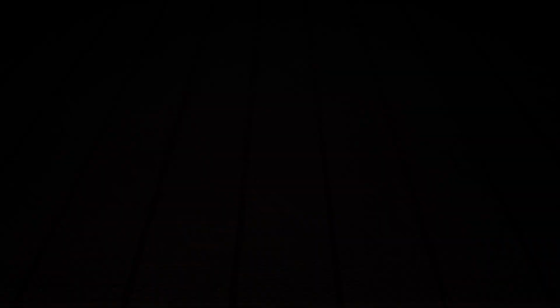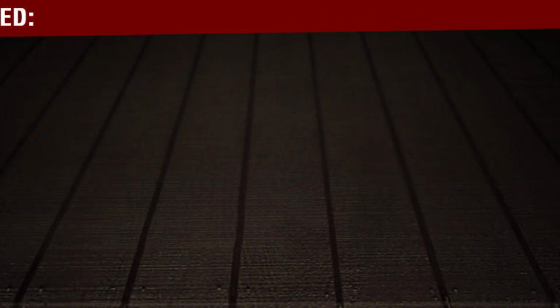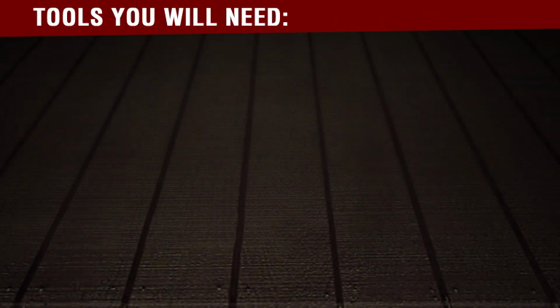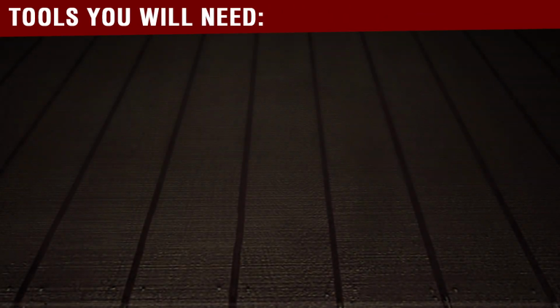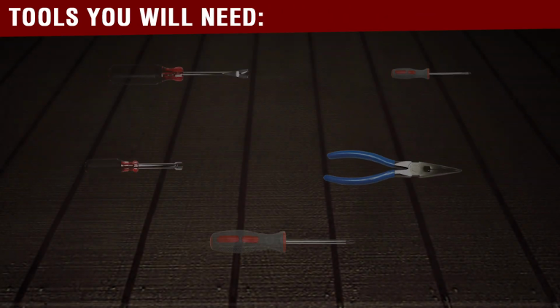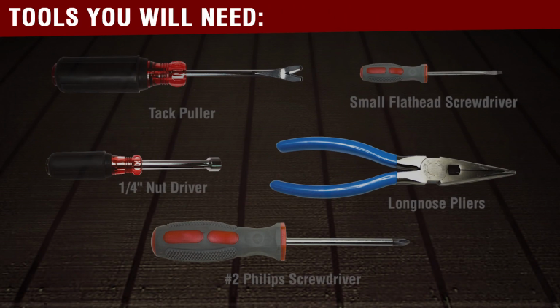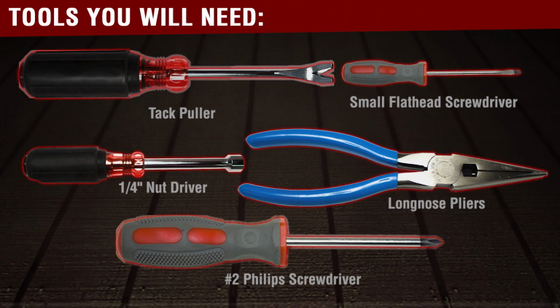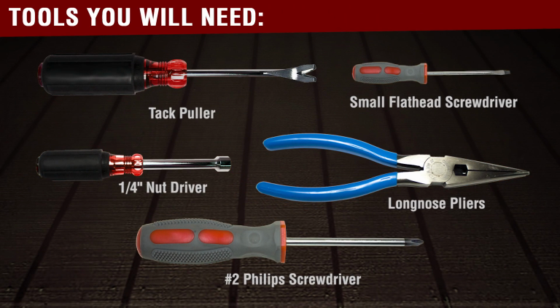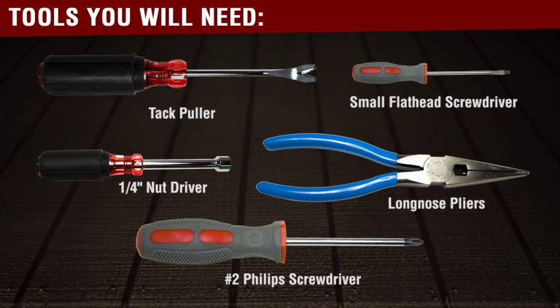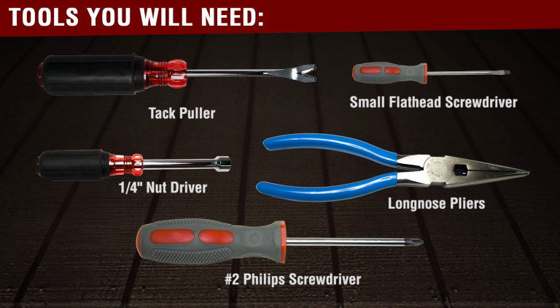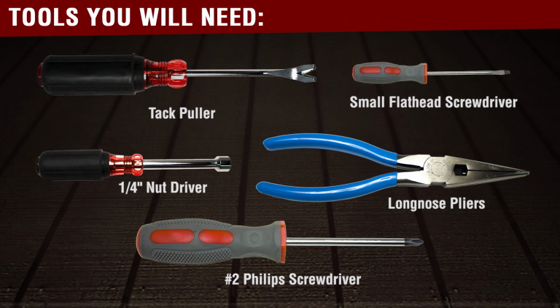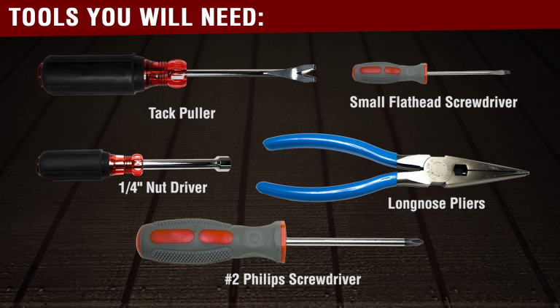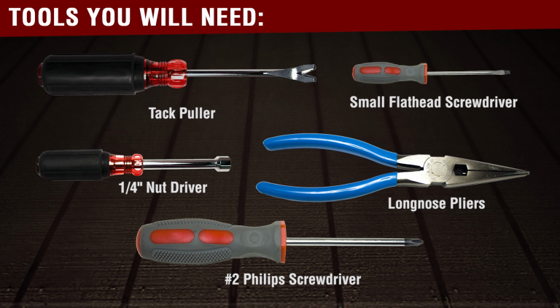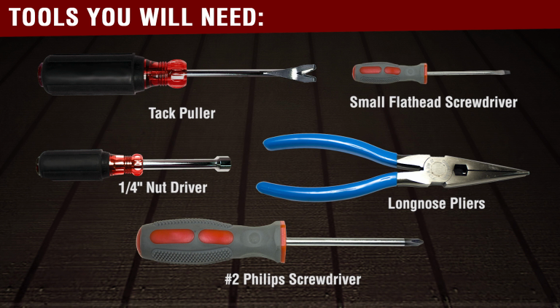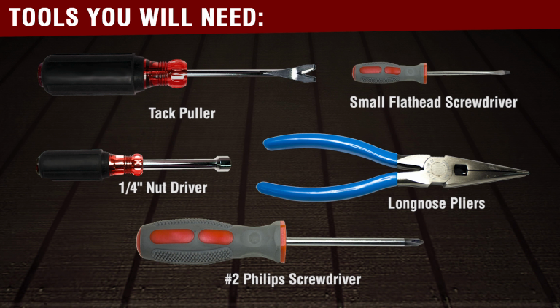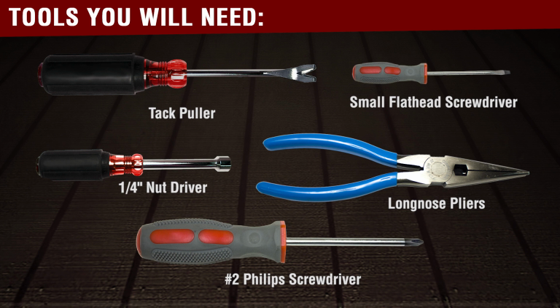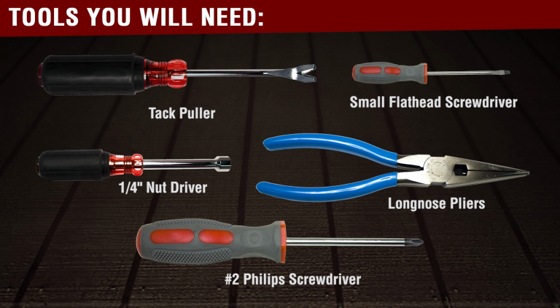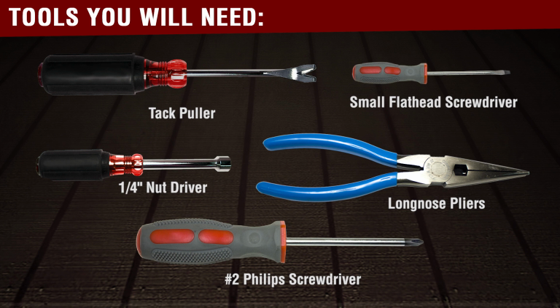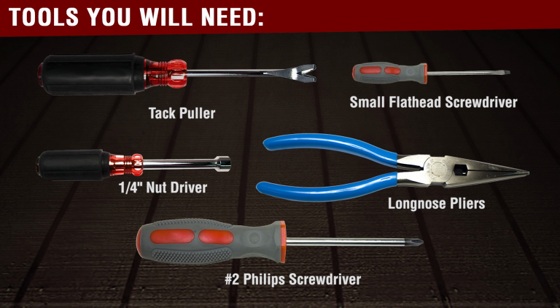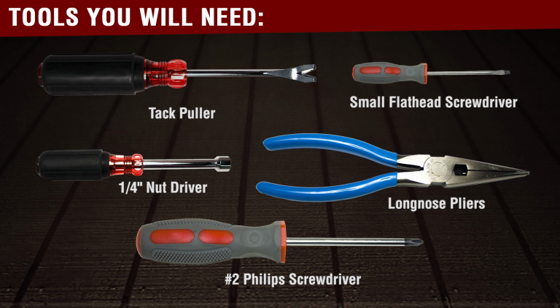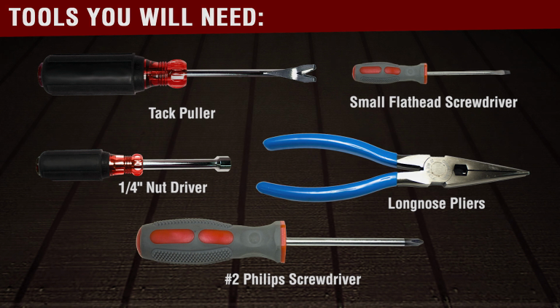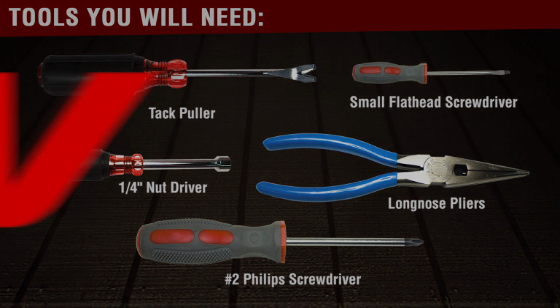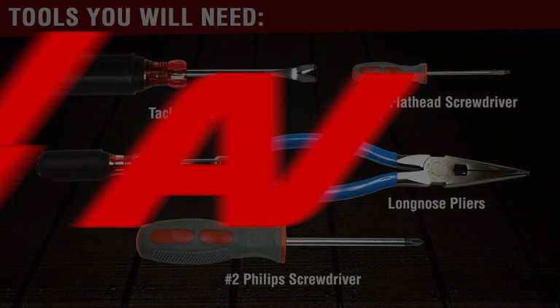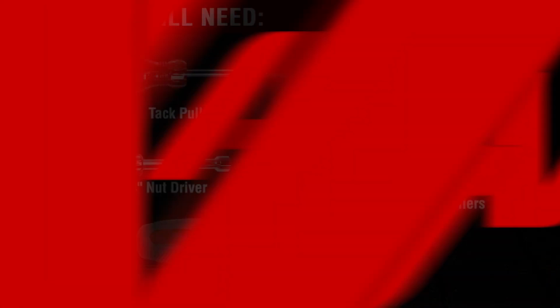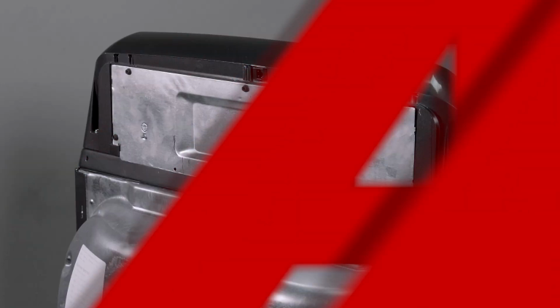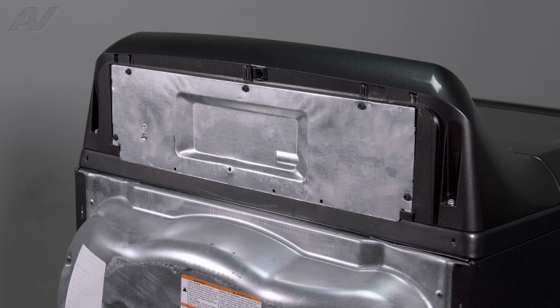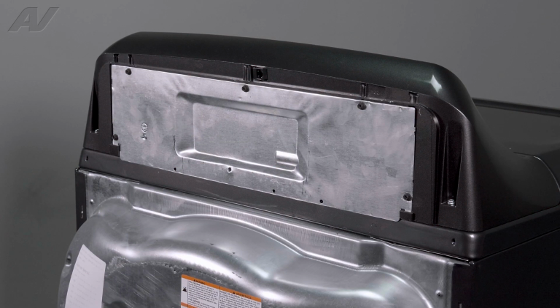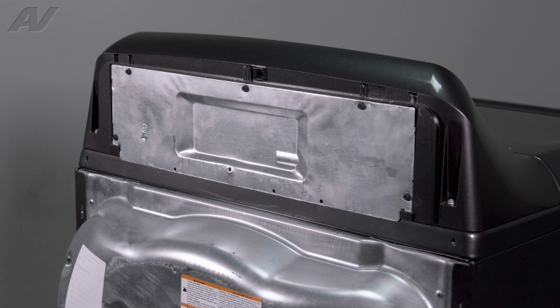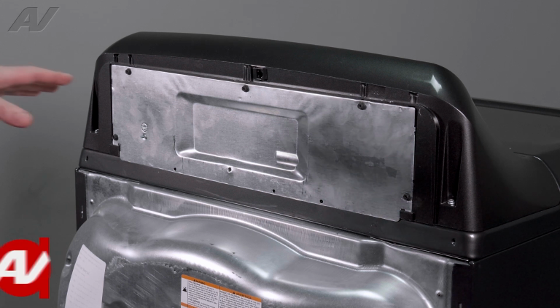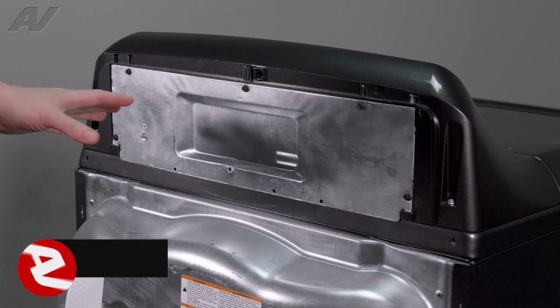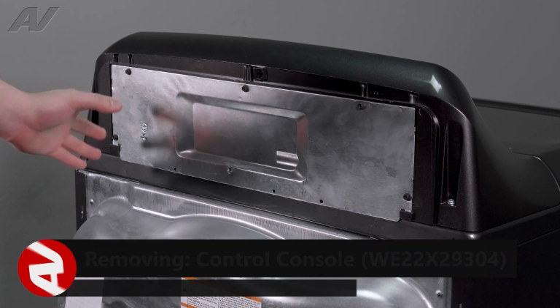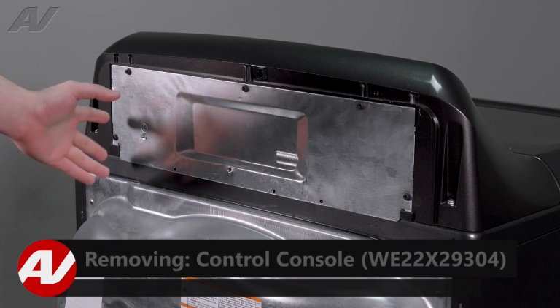You will need the following tools to complete this repair. First, we will have to work on the back of the unit.